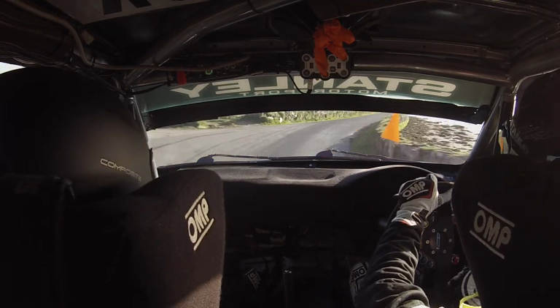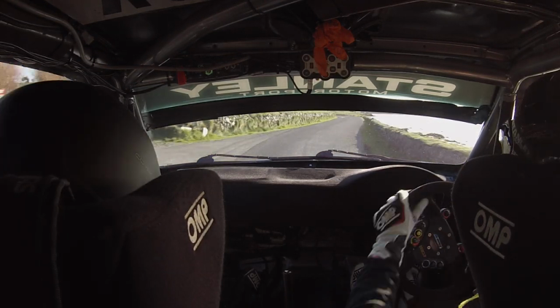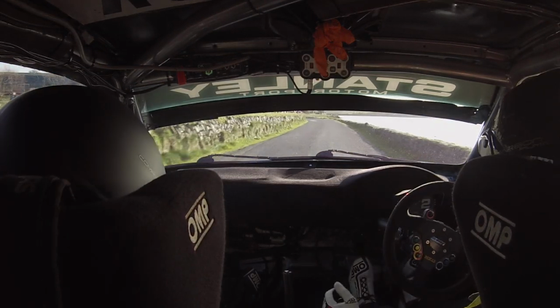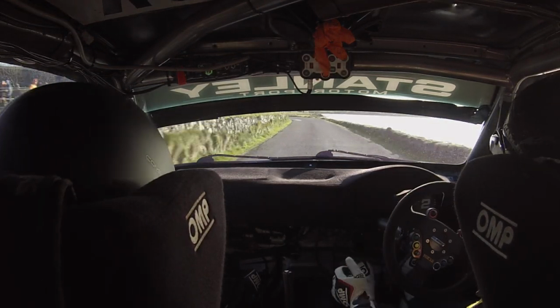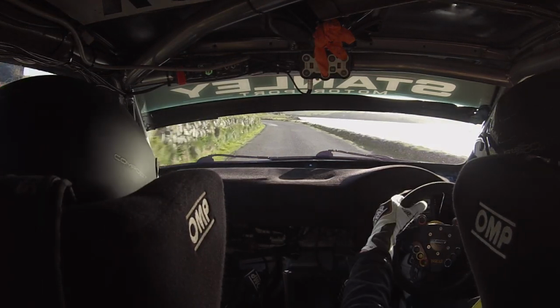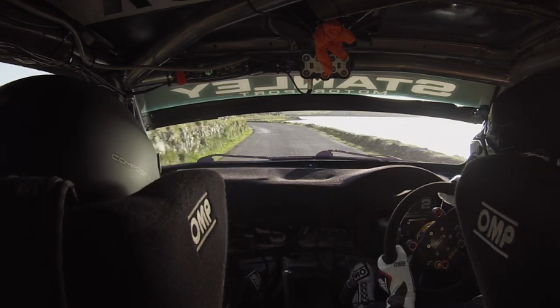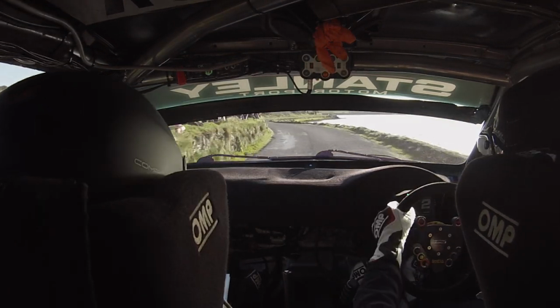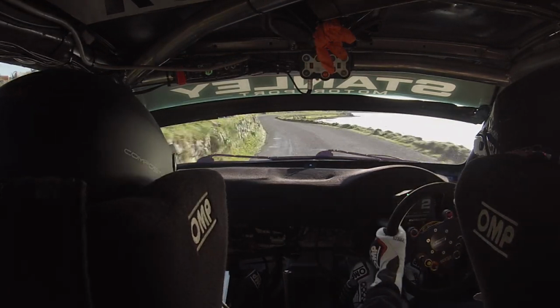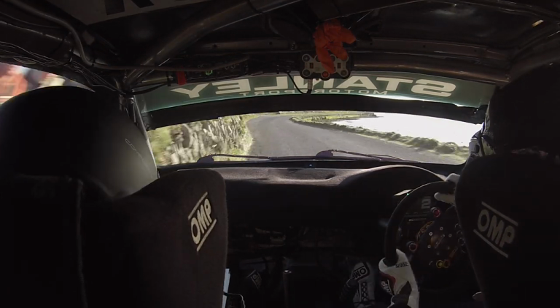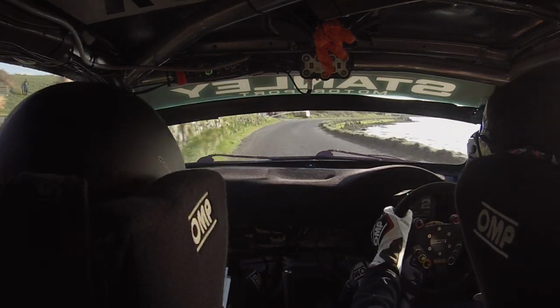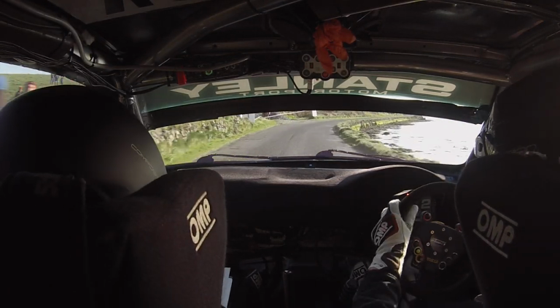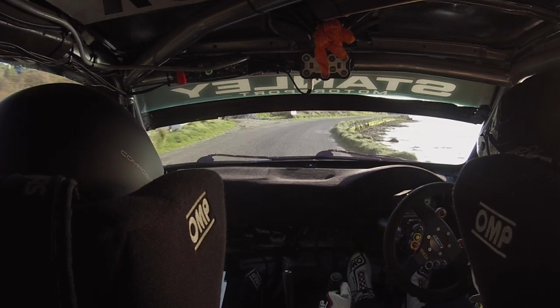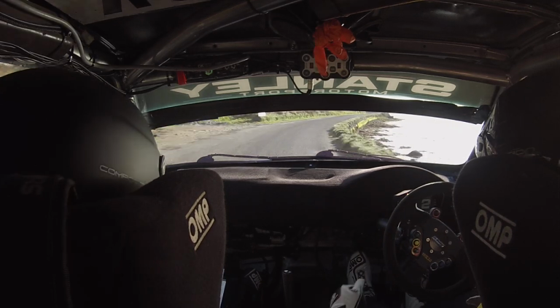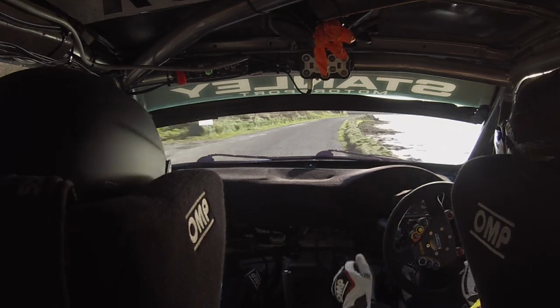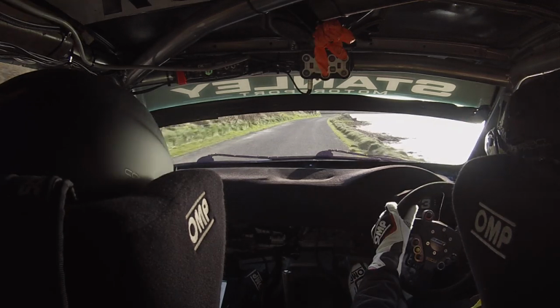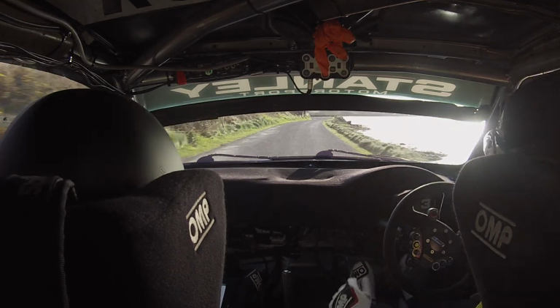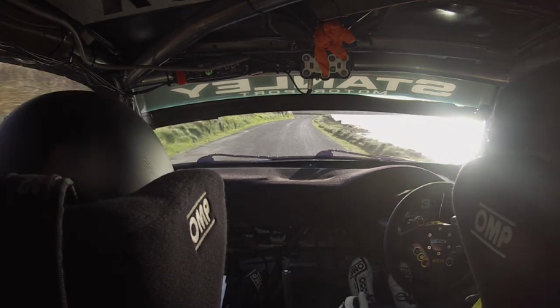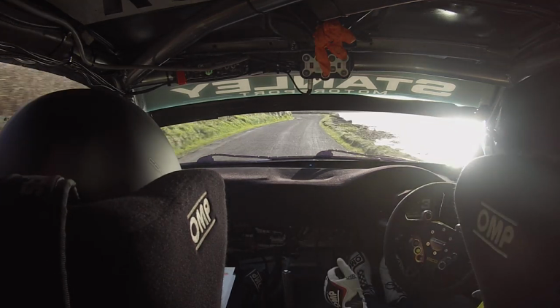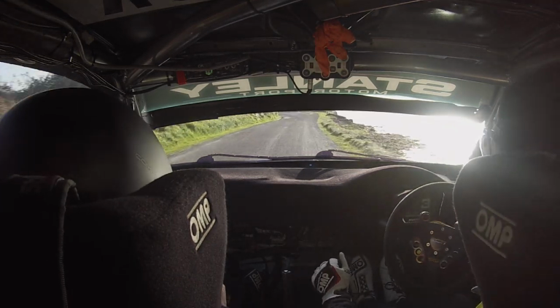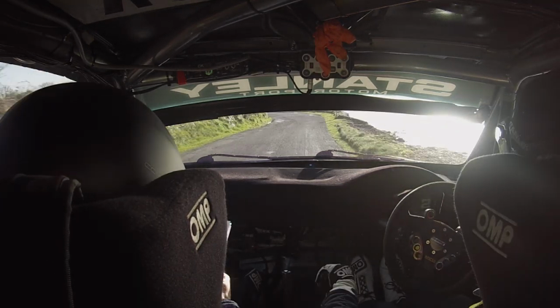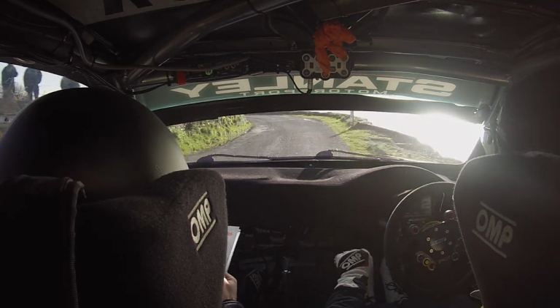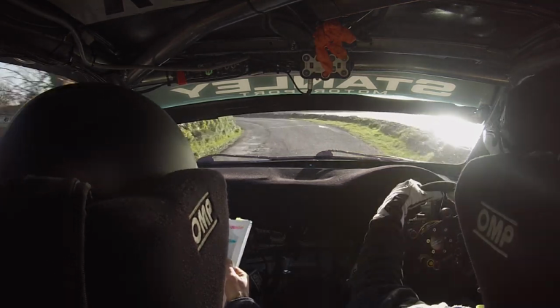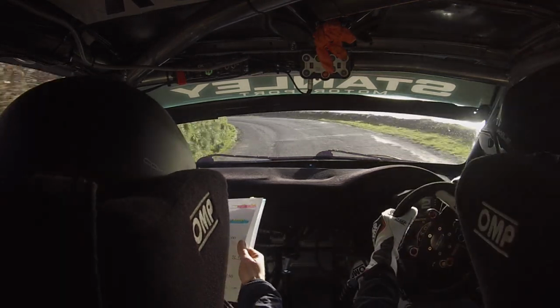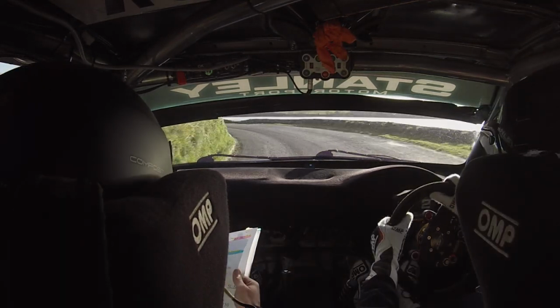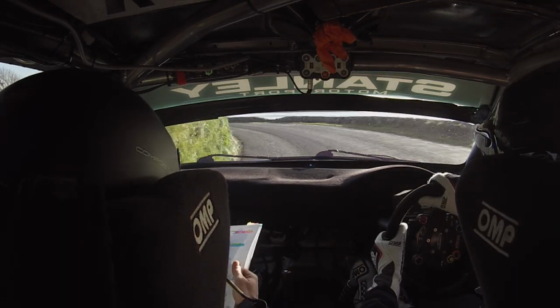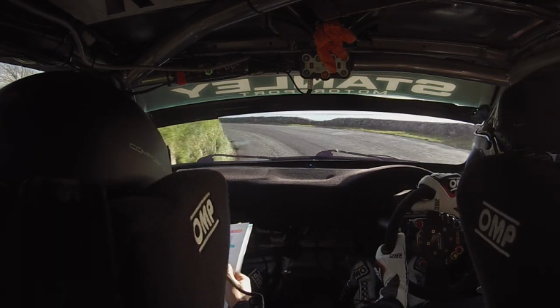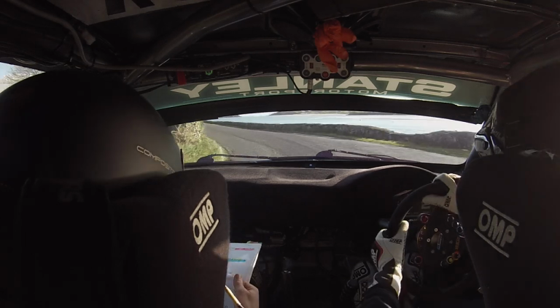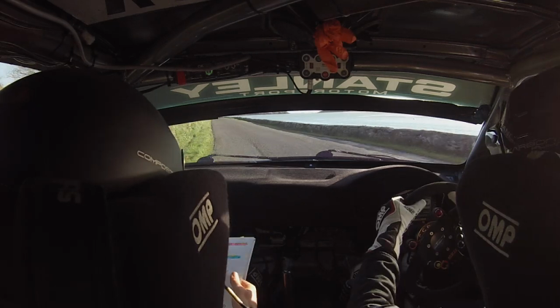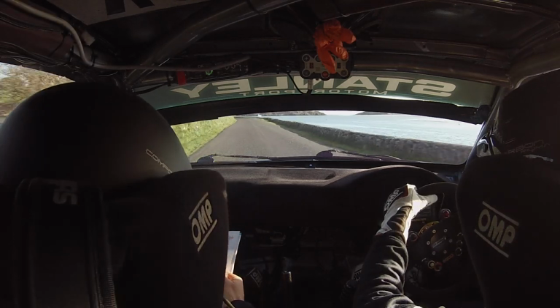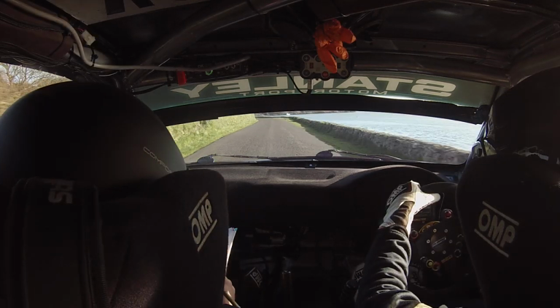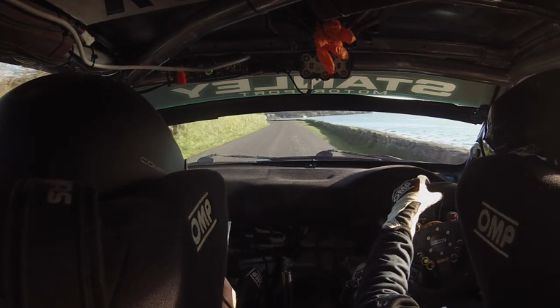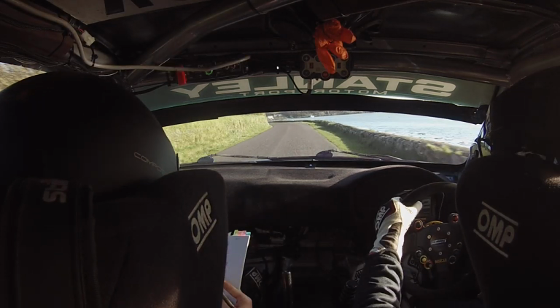Go up to caution, late 3 left. Go on into that 3 left, it's late. 60 after it, go on into it. 60, 5 left, flat 250. 5 left, flat 250 now.